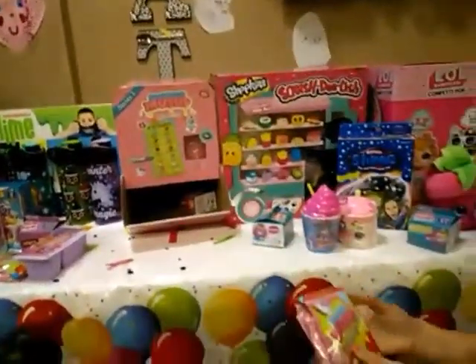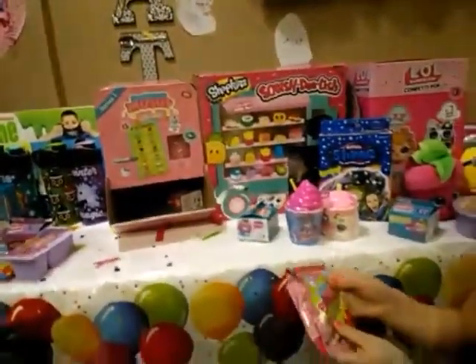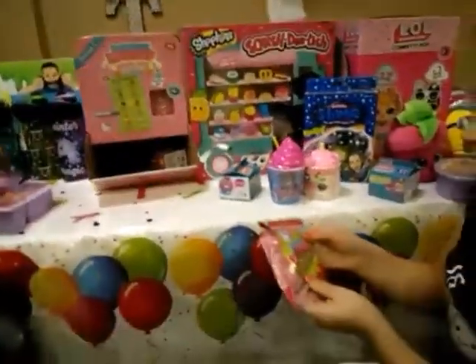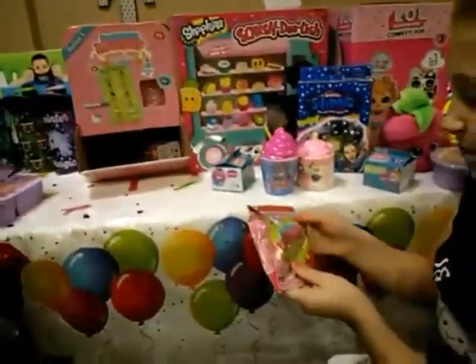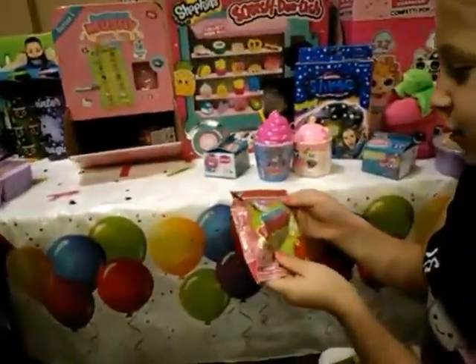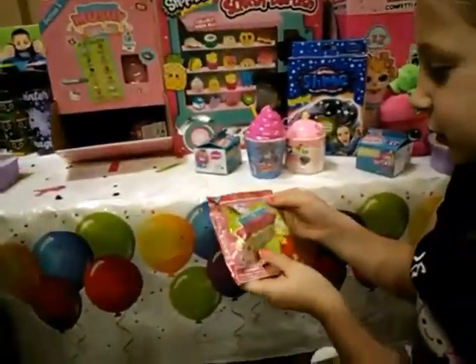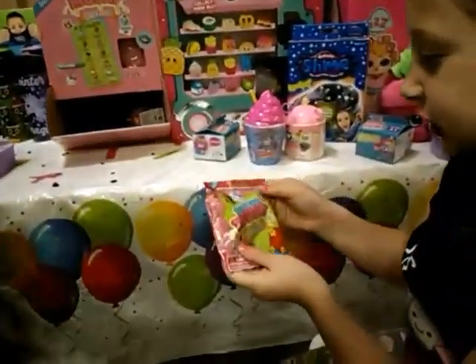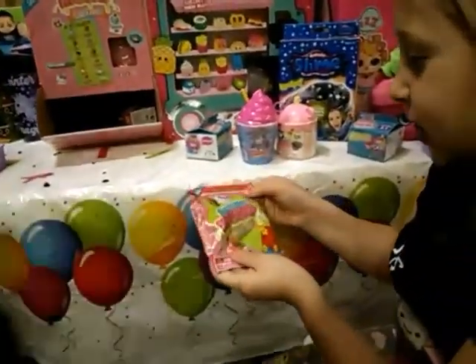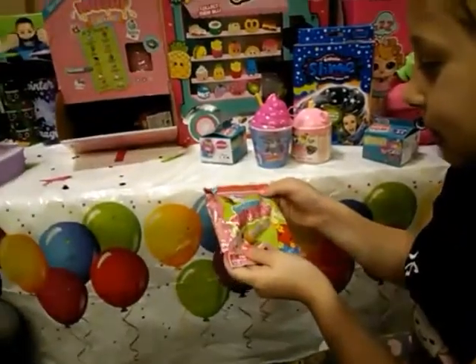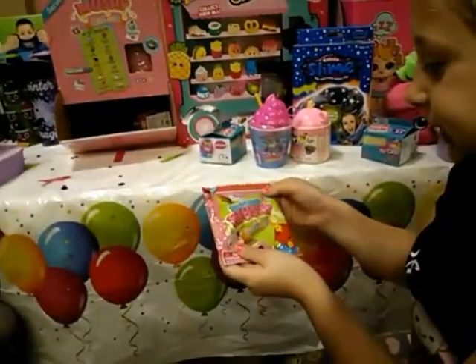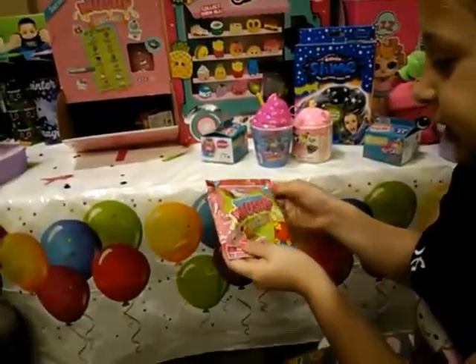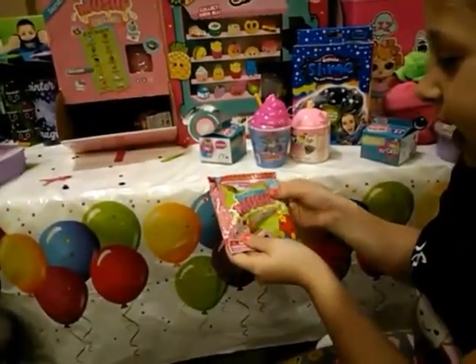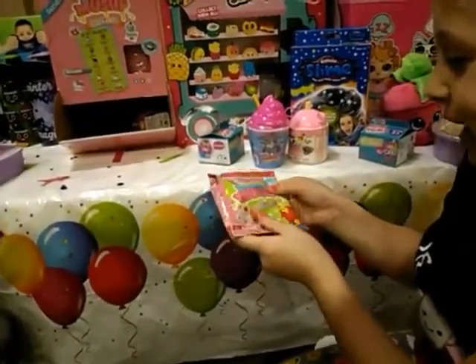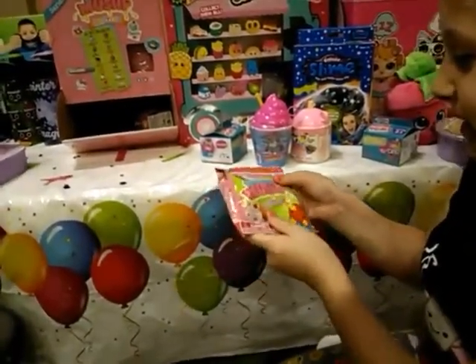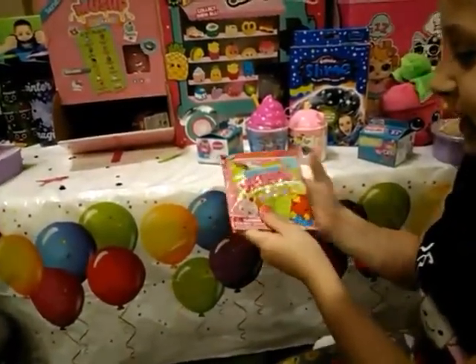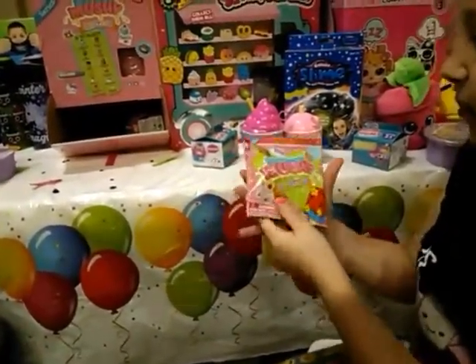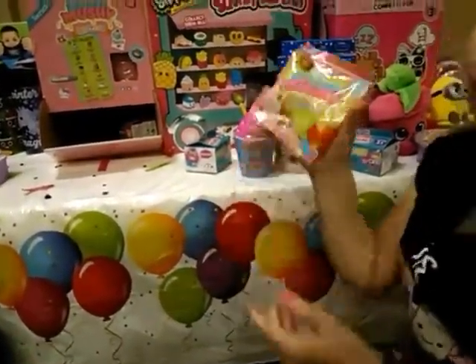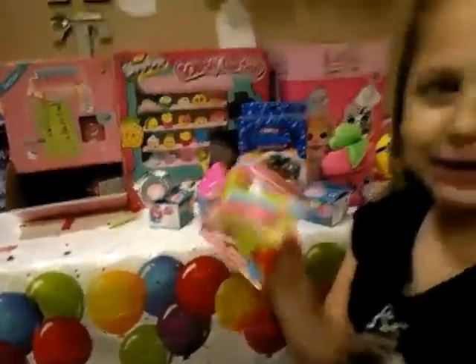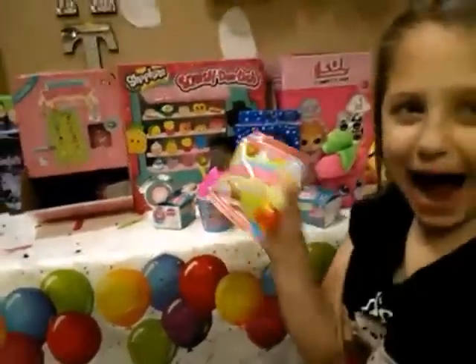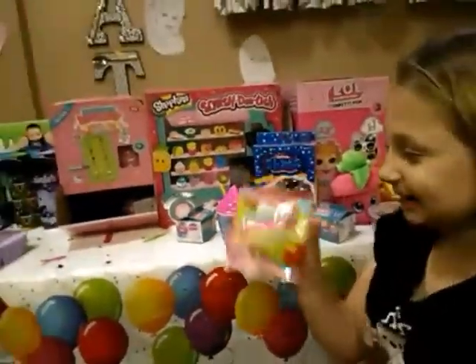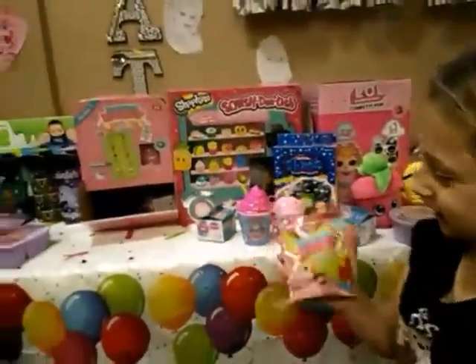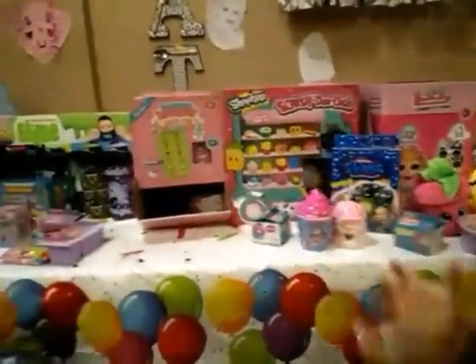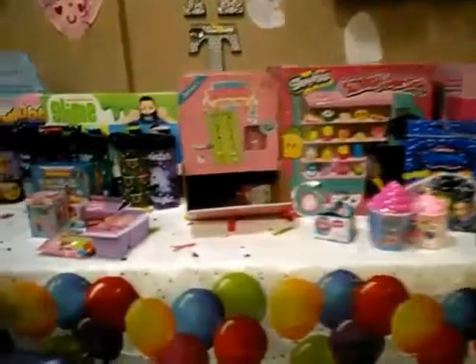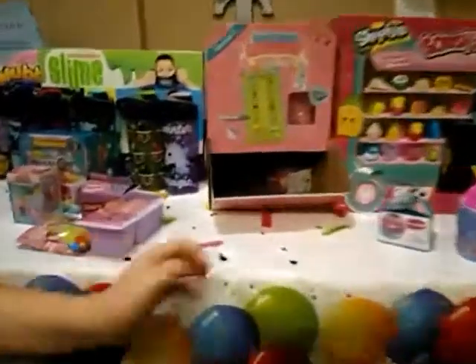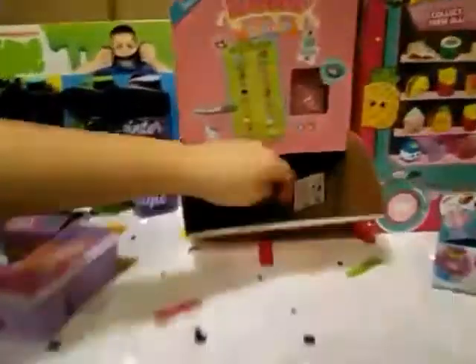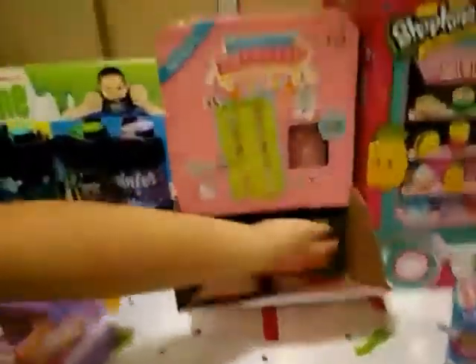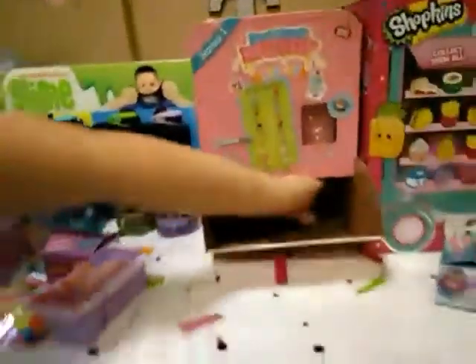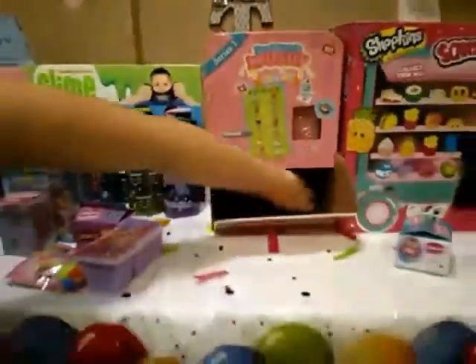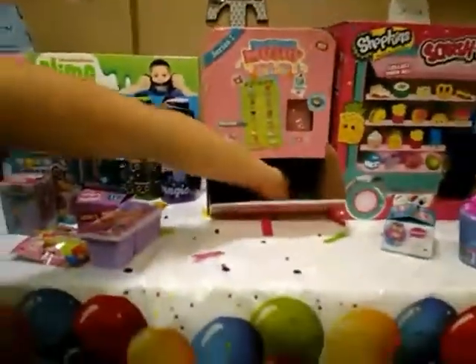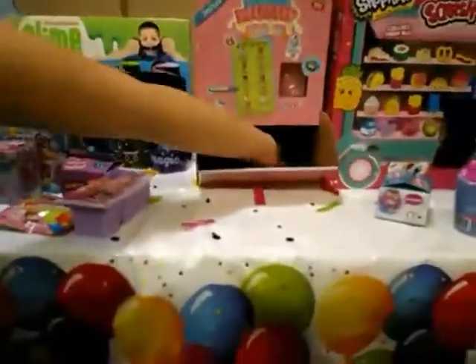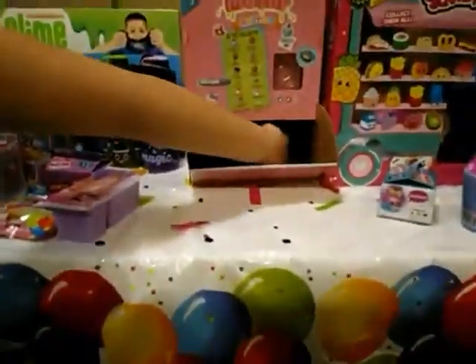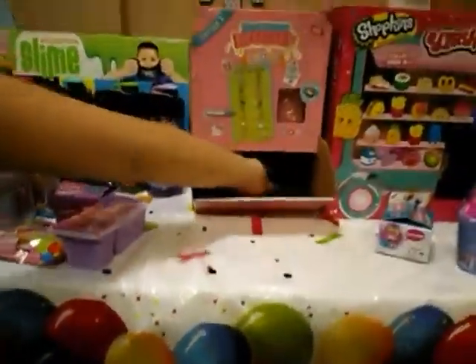Oh cool, we got another Smushy Mushy Besties blind bag. And here we have one more — we'll open this.